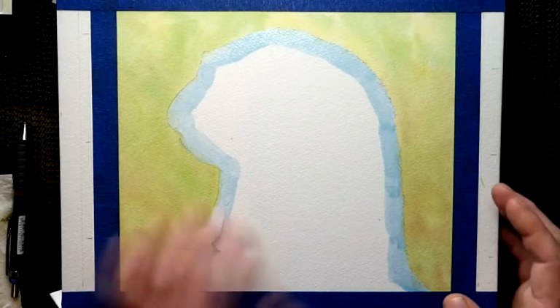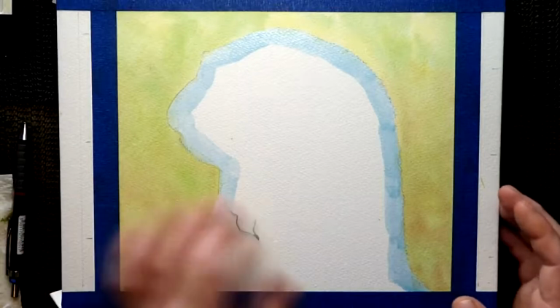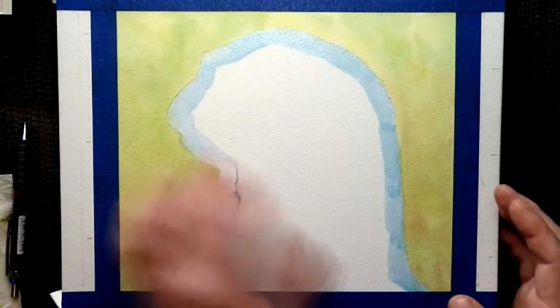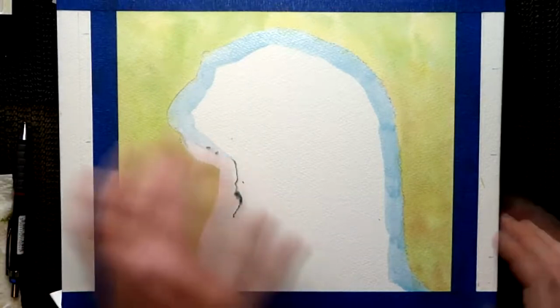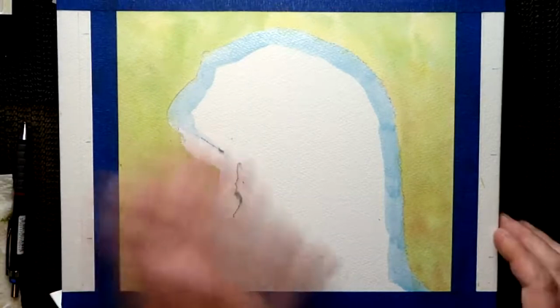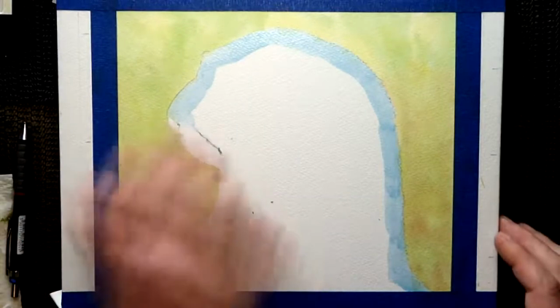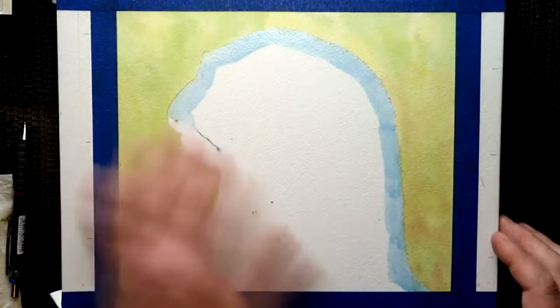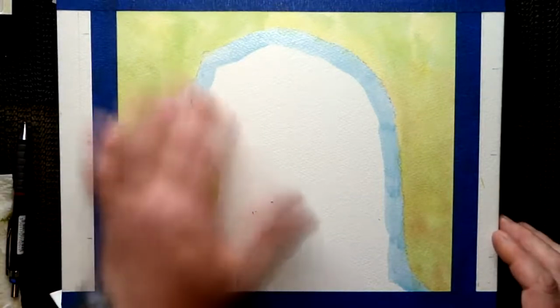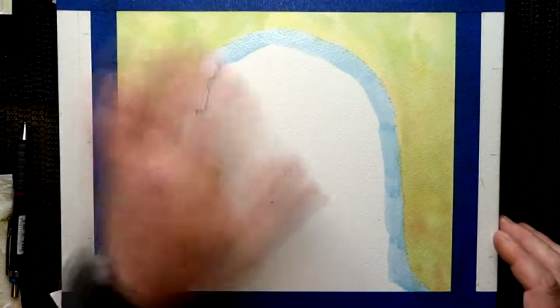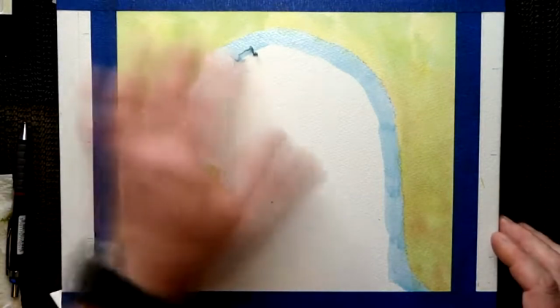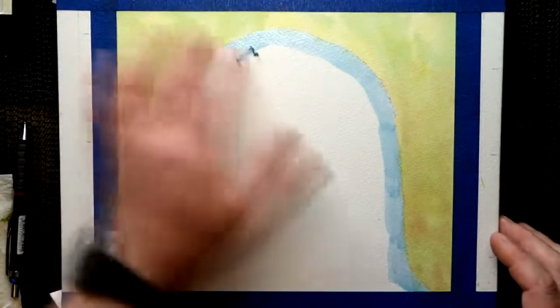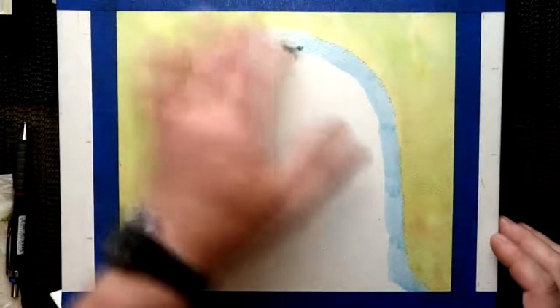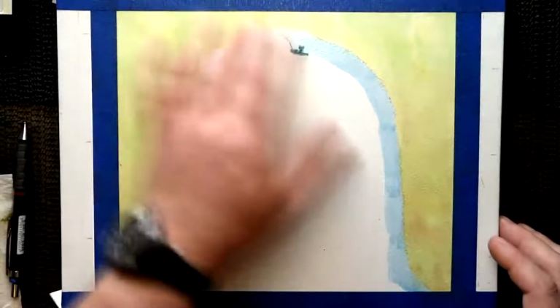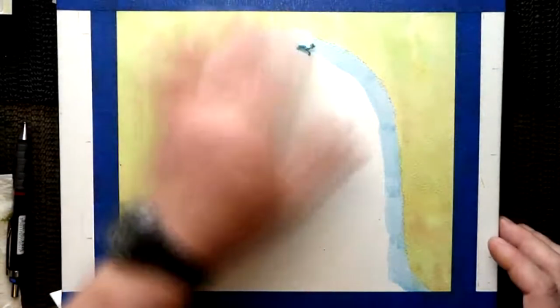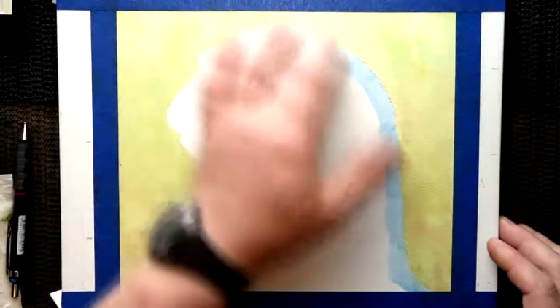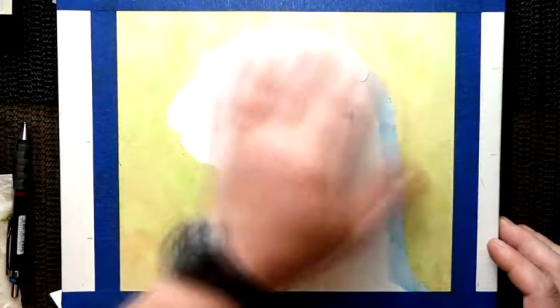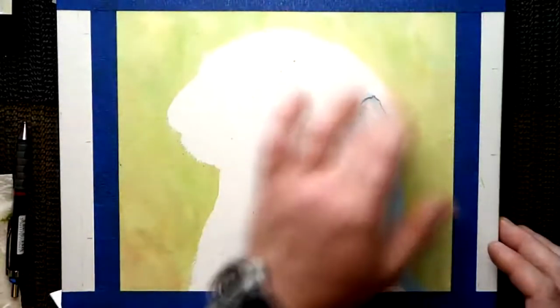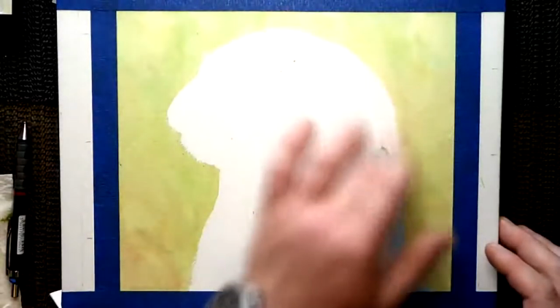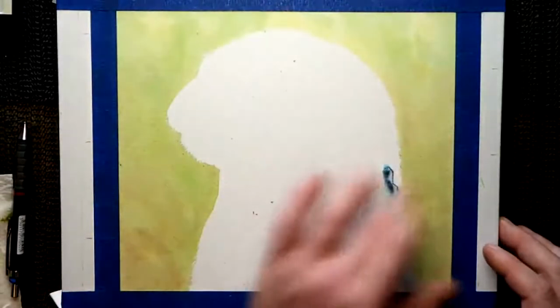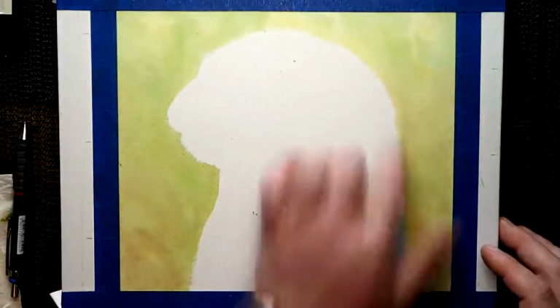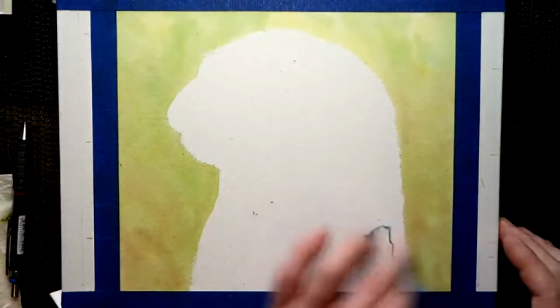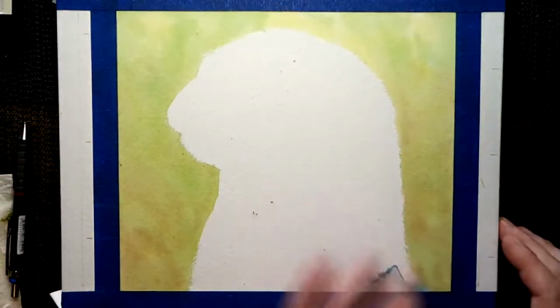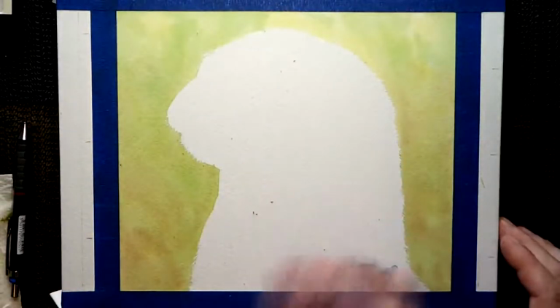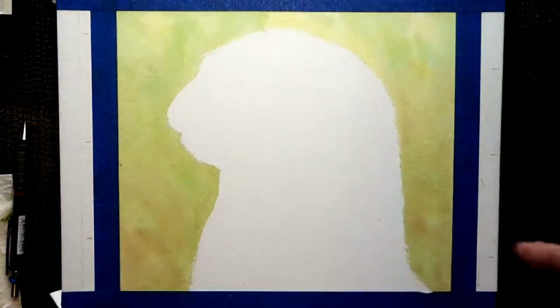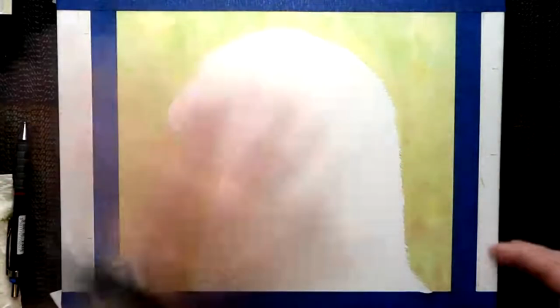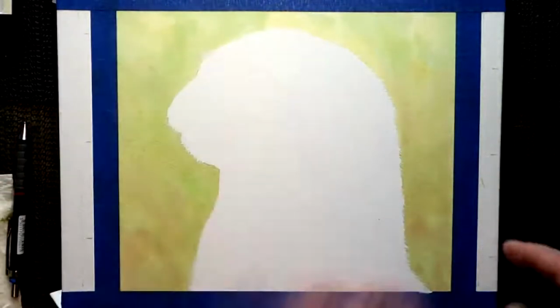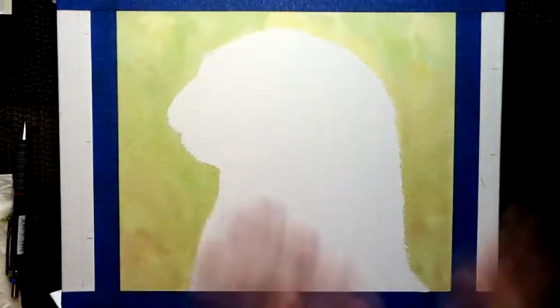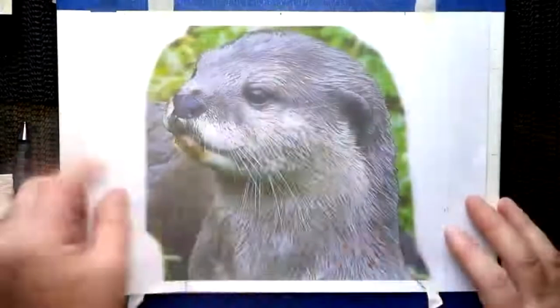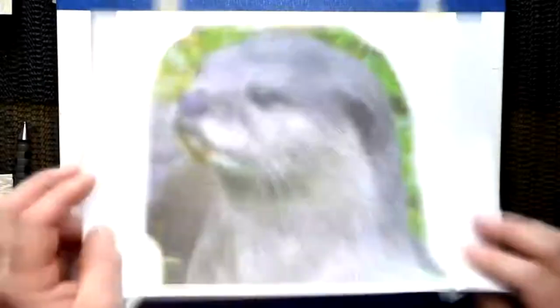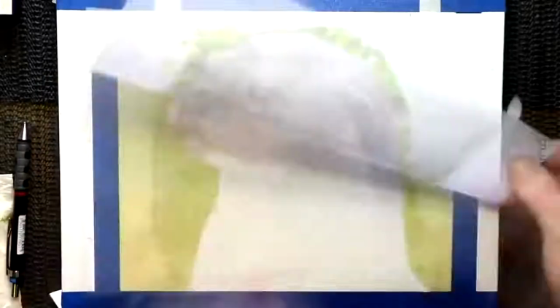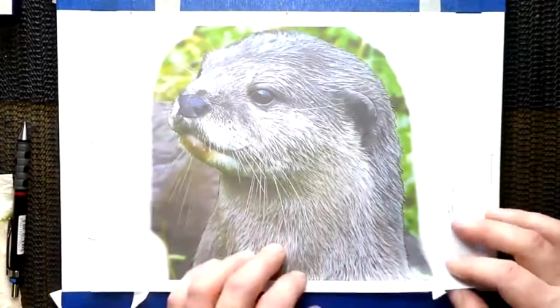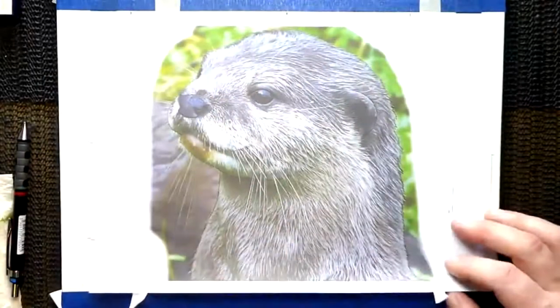Once it's dry, you can then start peeling off the masking fluid. Now I do that from the outside in — that way if it does tear the paper, it's going to tear towards, in this case the otter, and not into the background. You can cover any tears up otherwise.